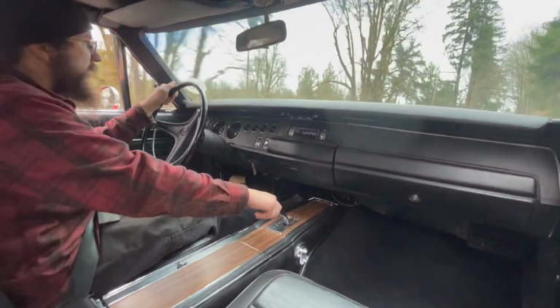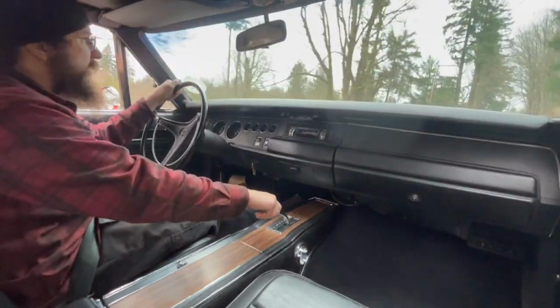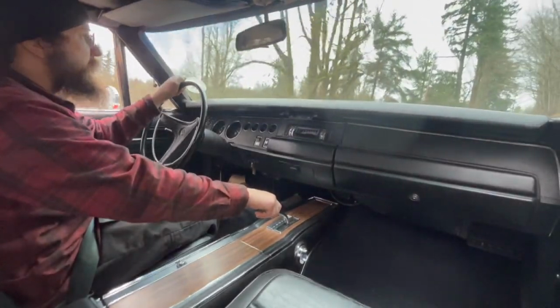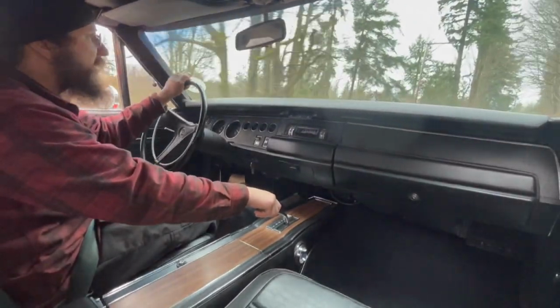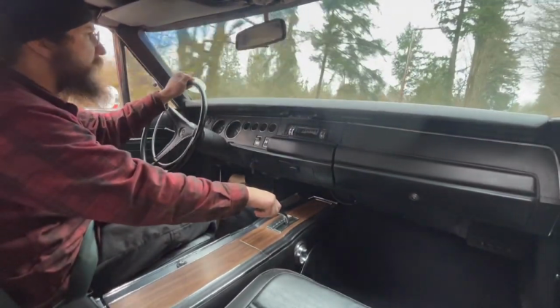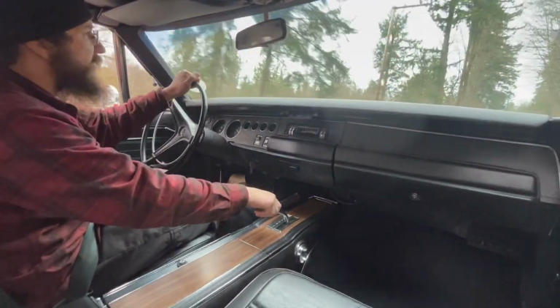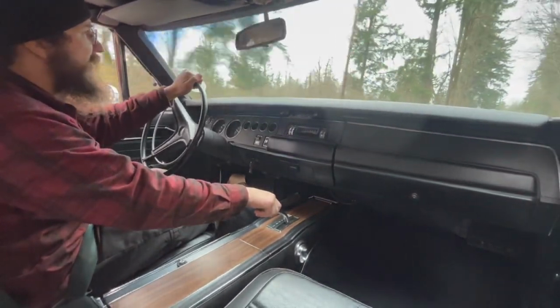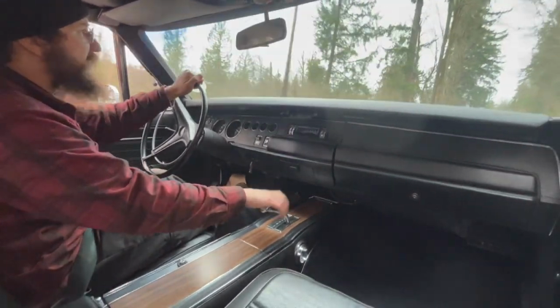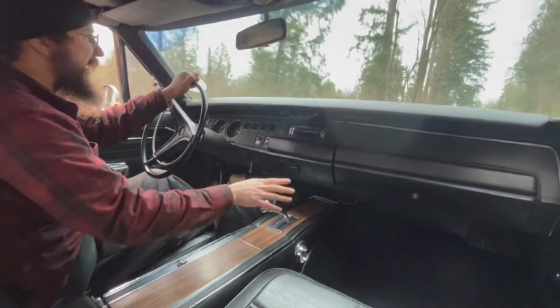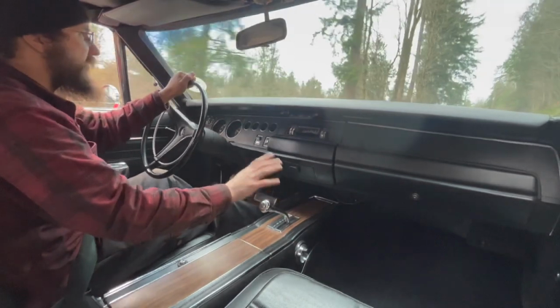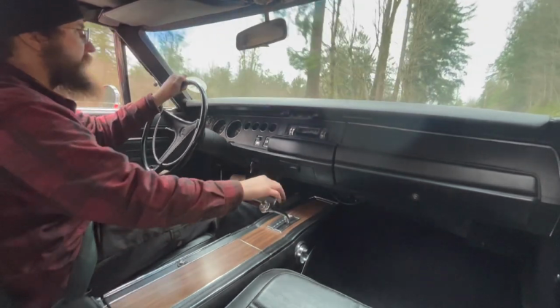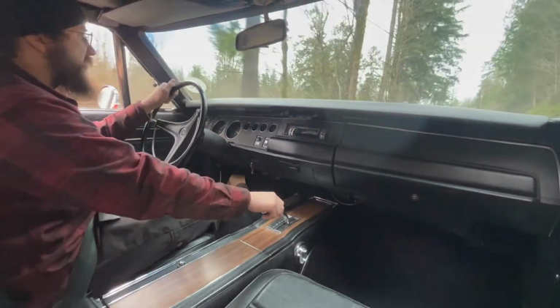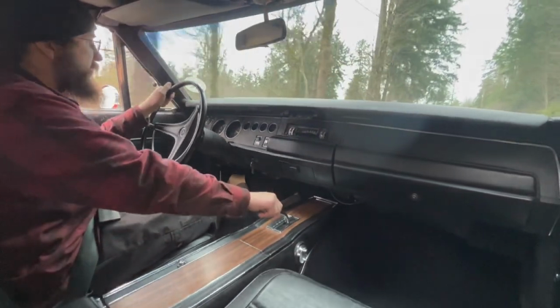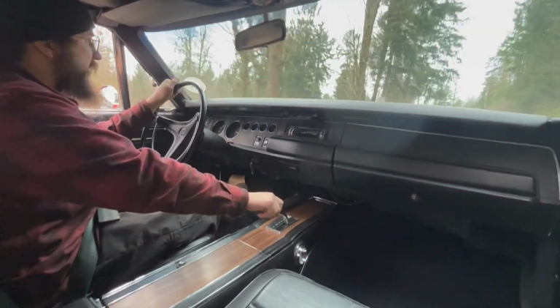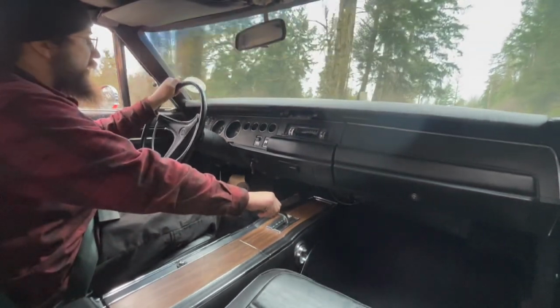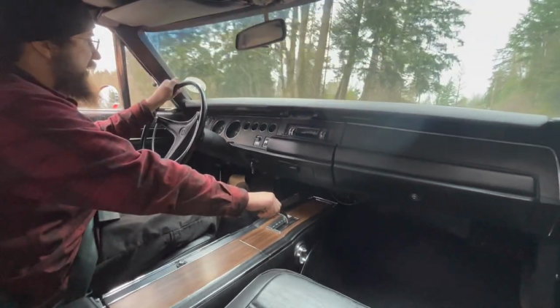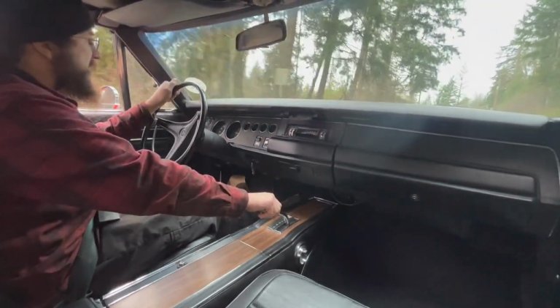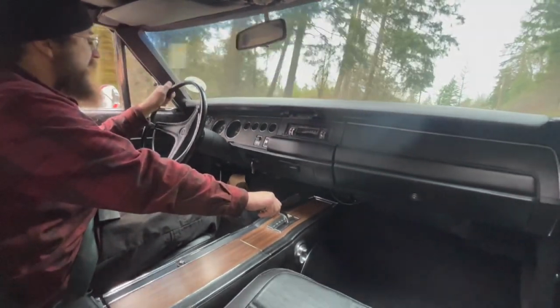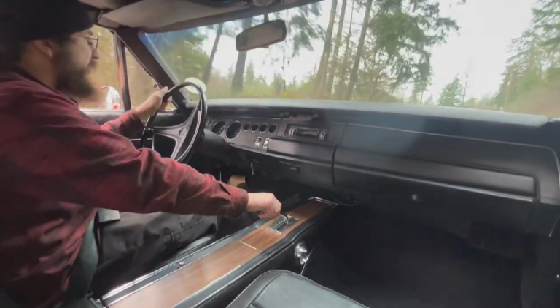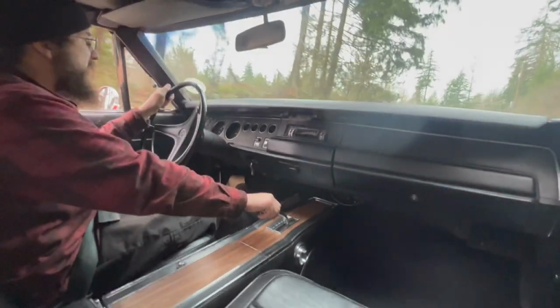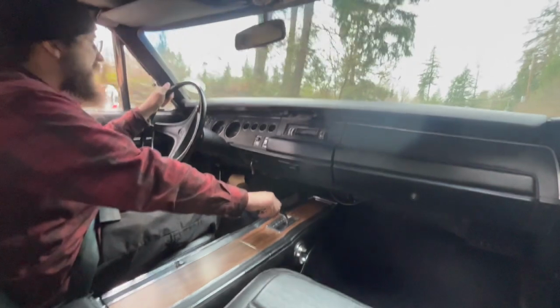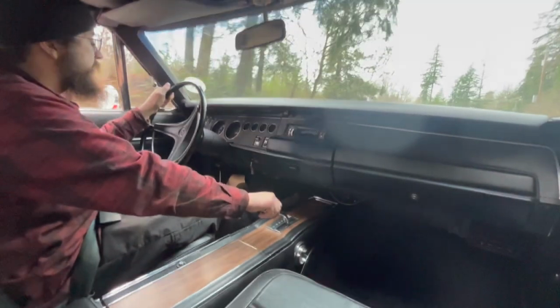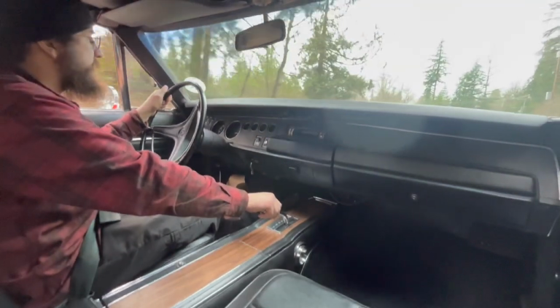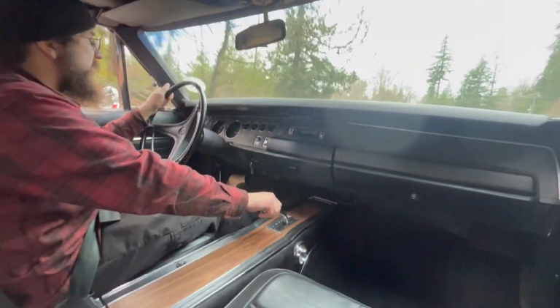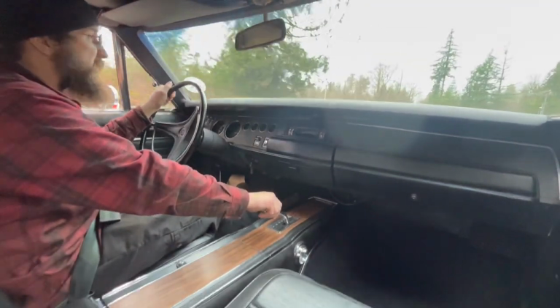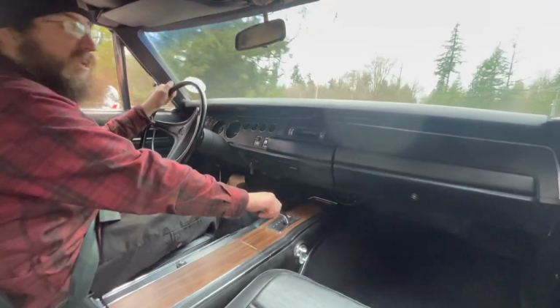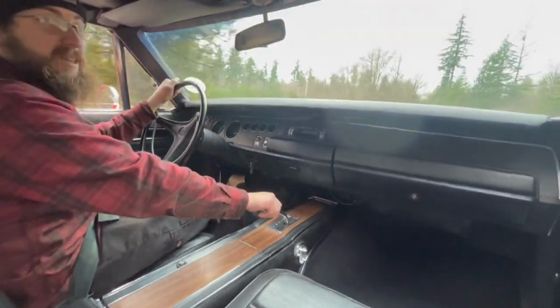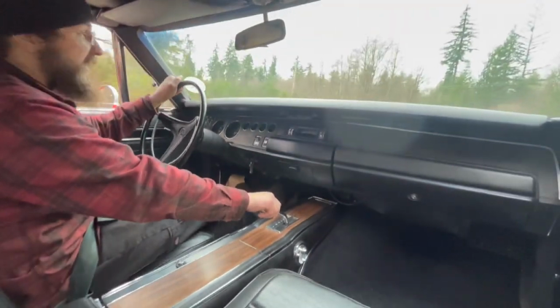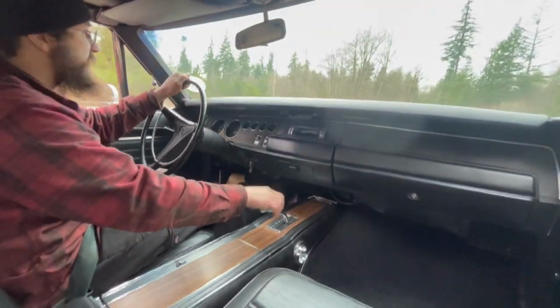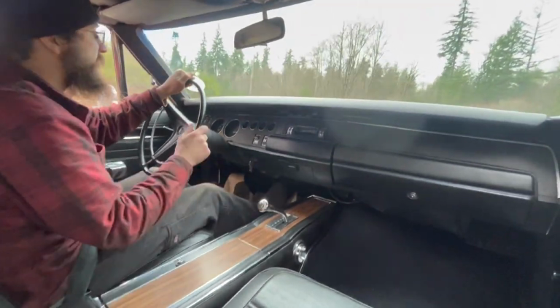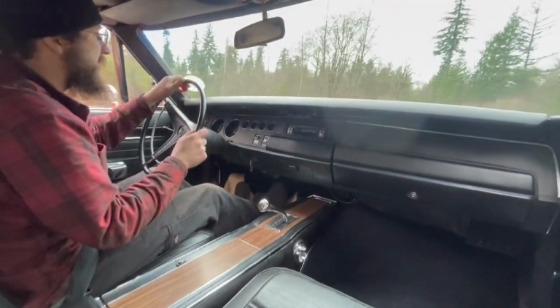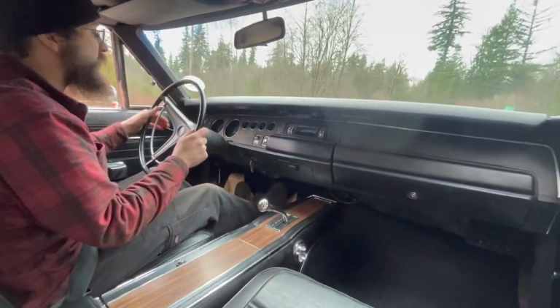This is a brand new, rebuilt, factory-correct, not numbers matching, 1969, 440 HP, with 700 miles on it. It's sweet.